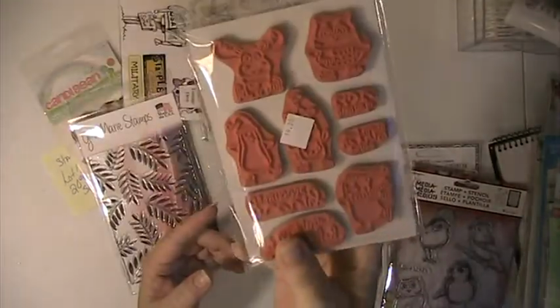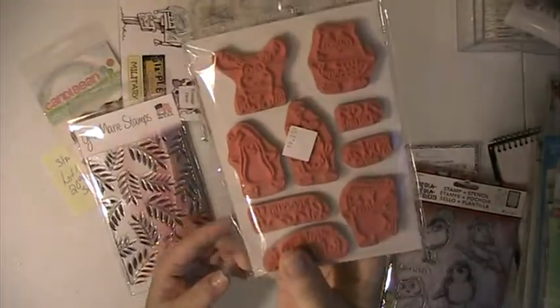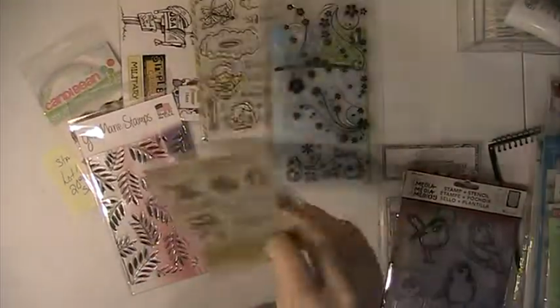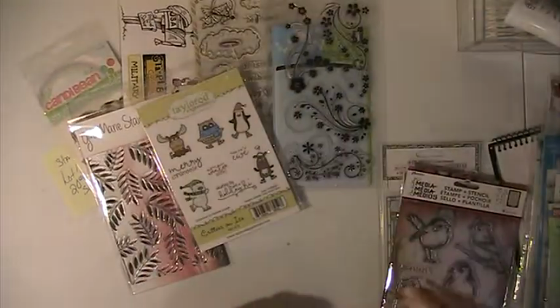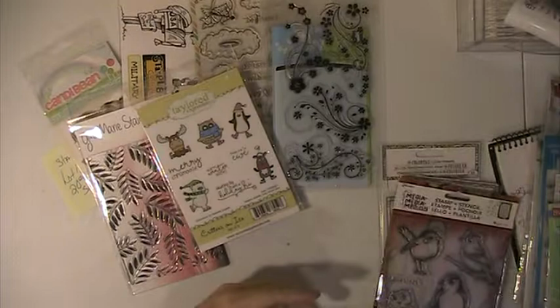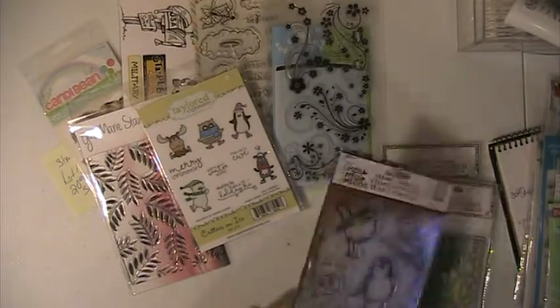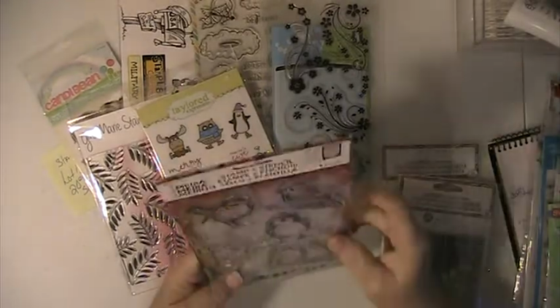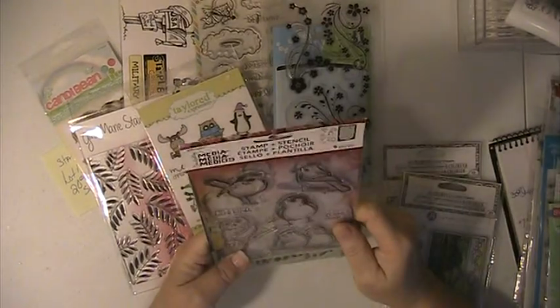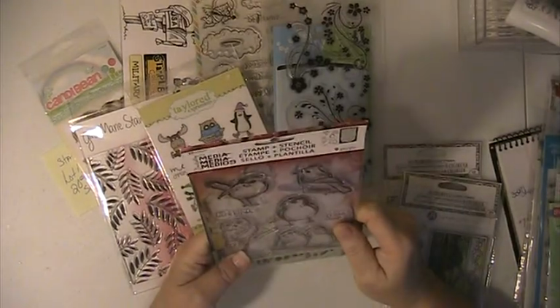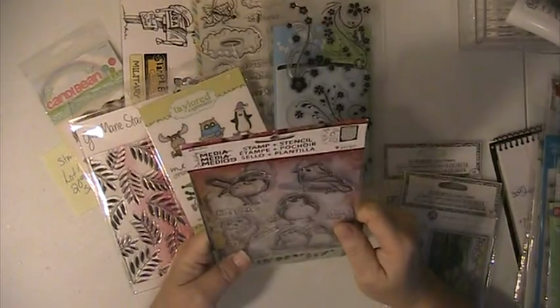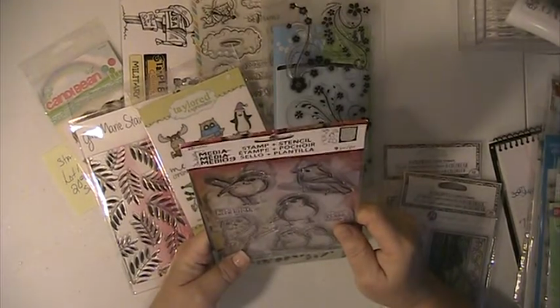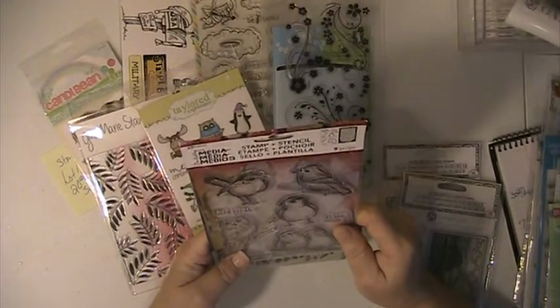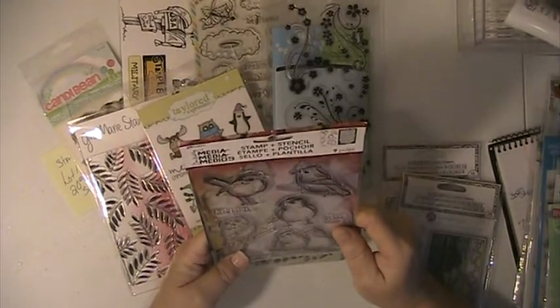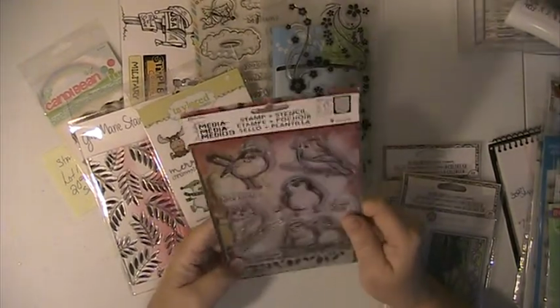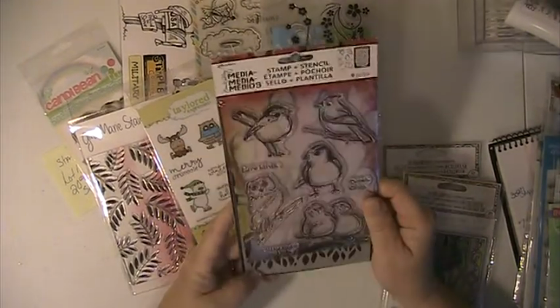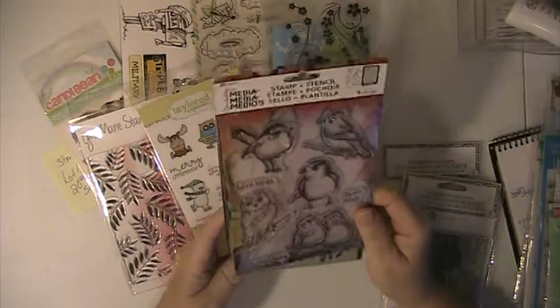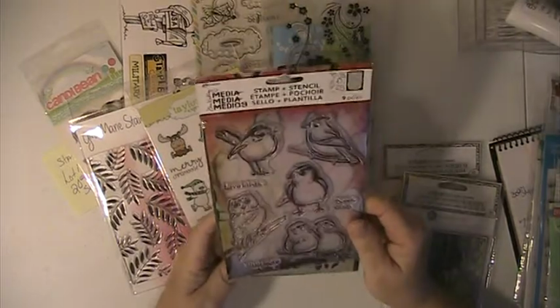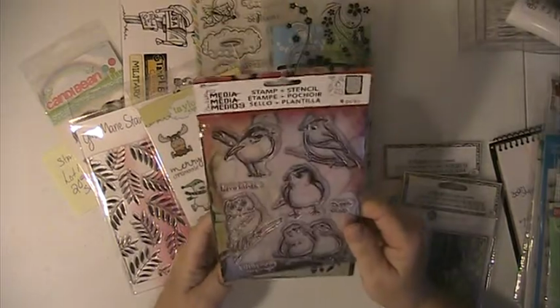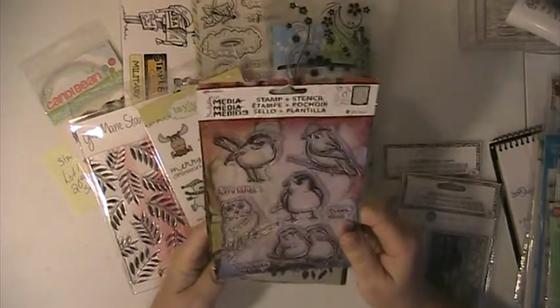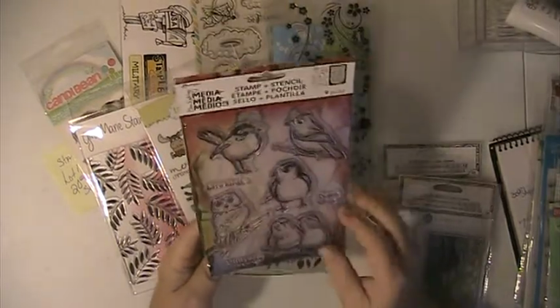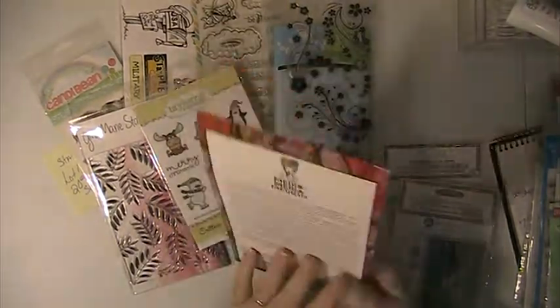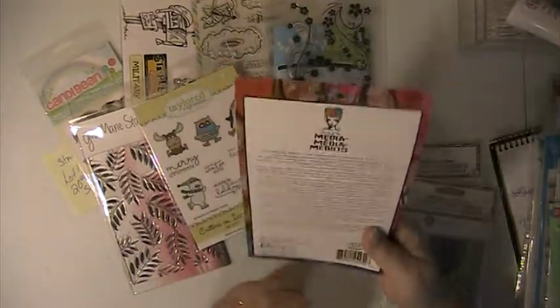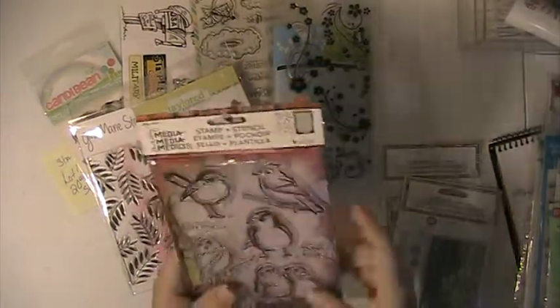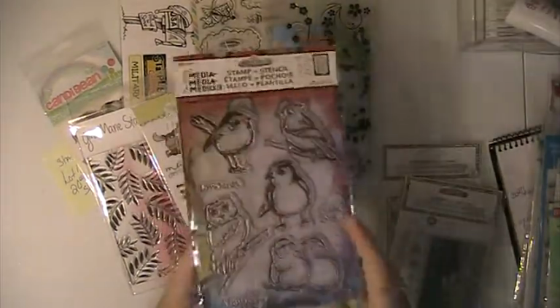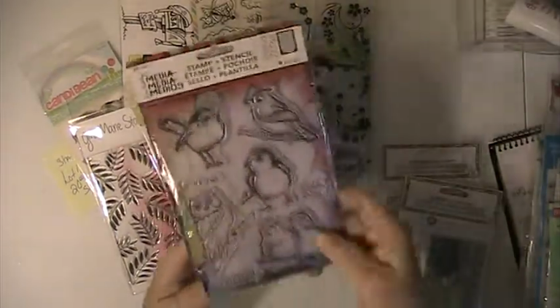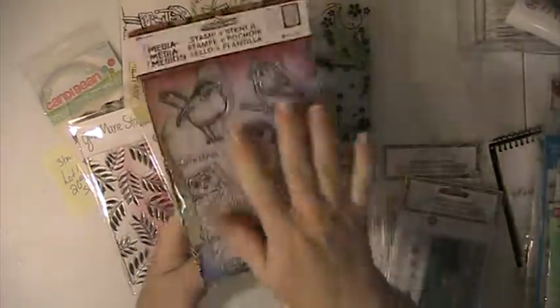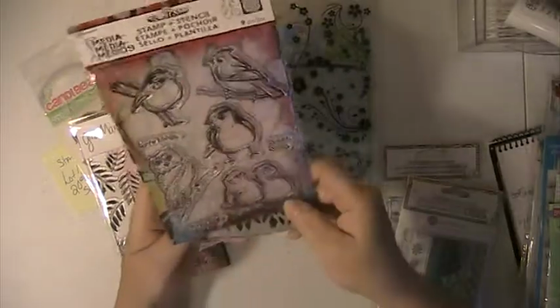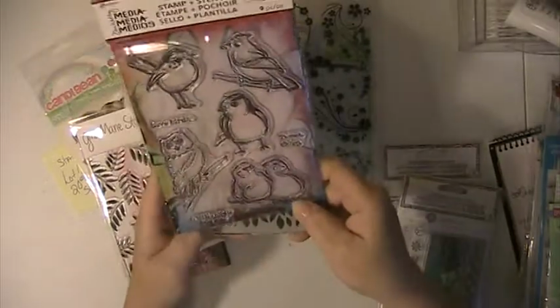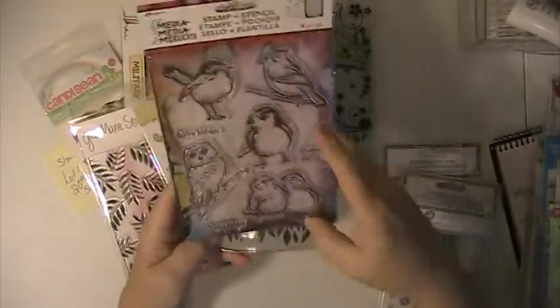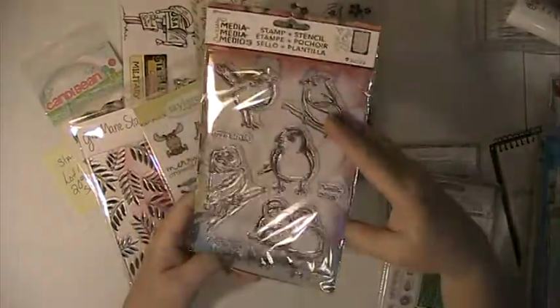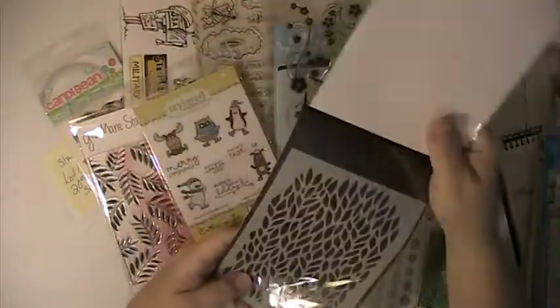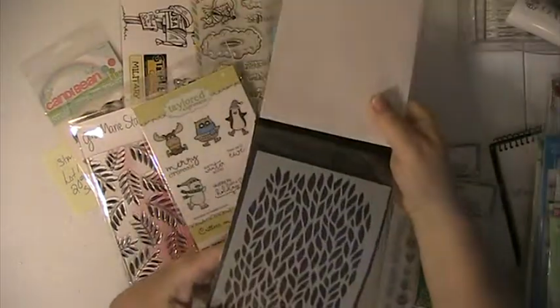Never opened or used. You'll be getting this Ranger Donna Dewey stamp and stencil set. So you're getting these stamps — they're birds — and you get this stencil.